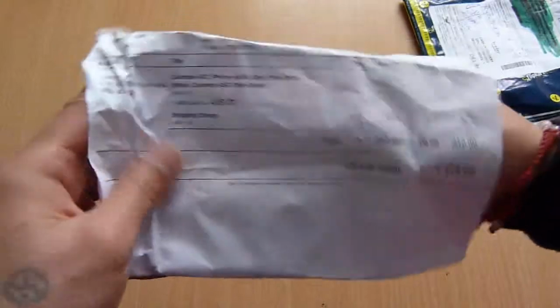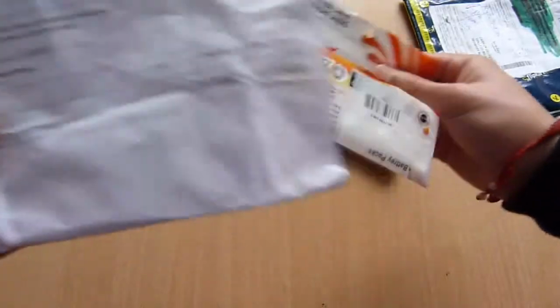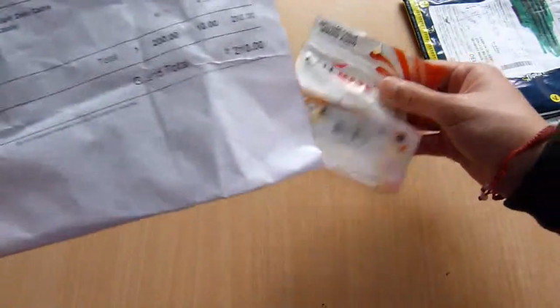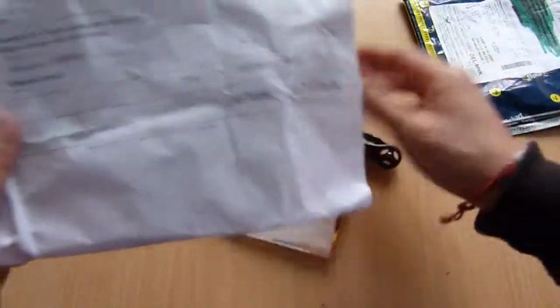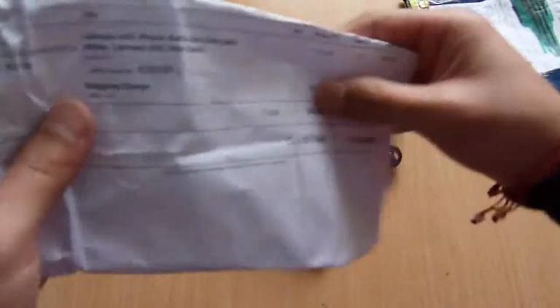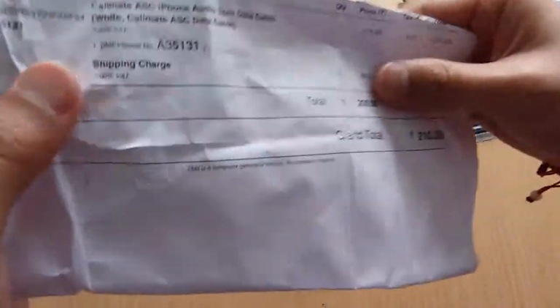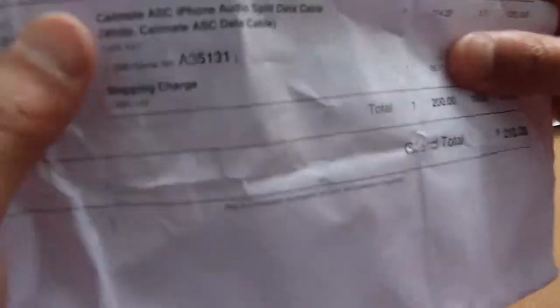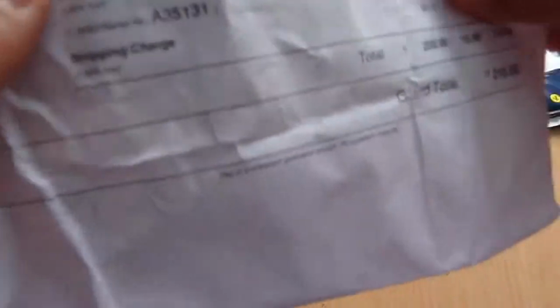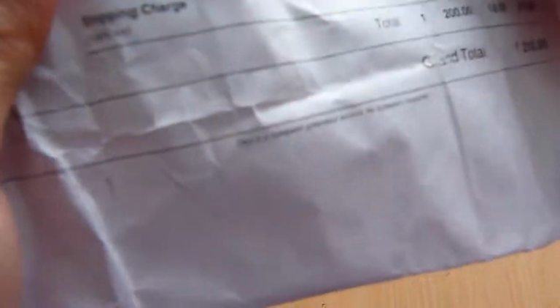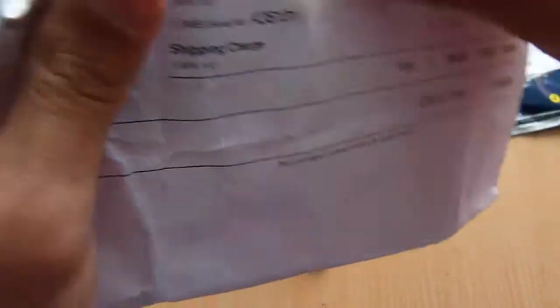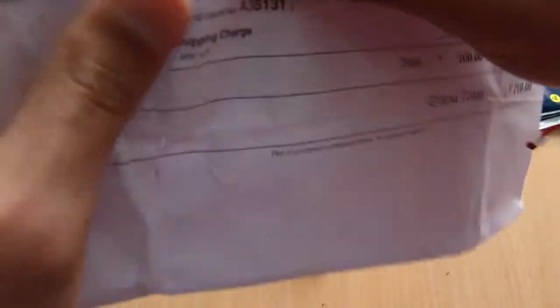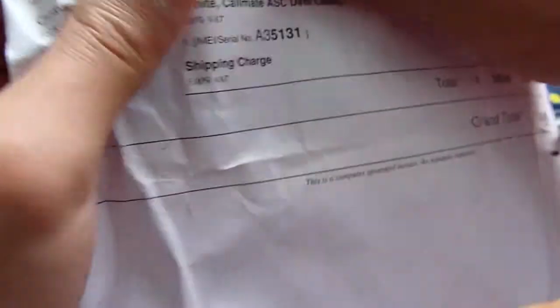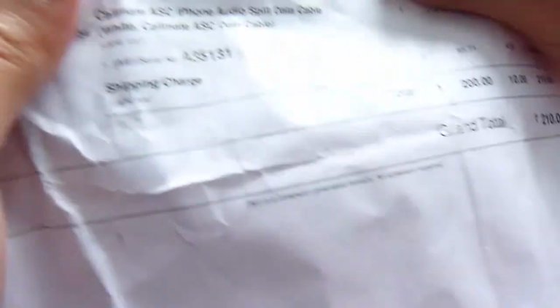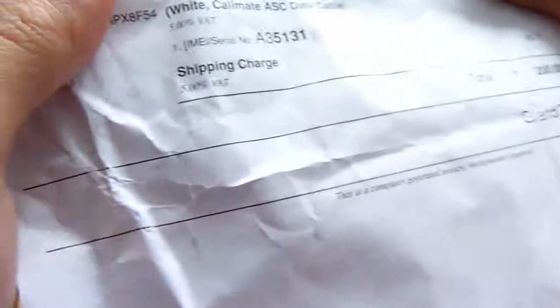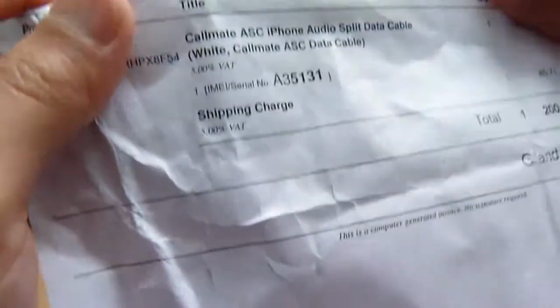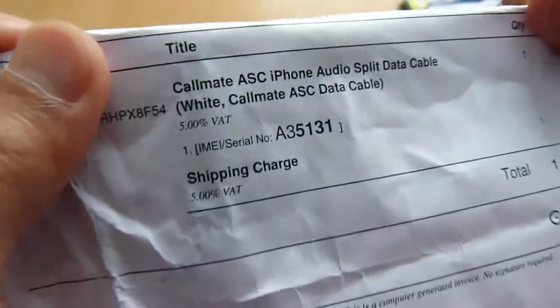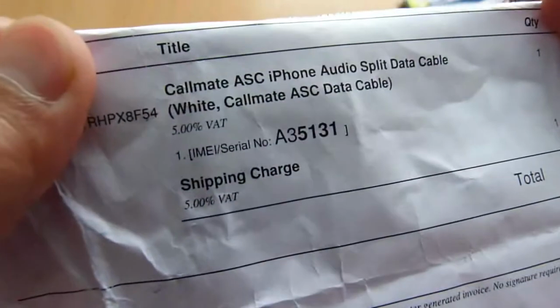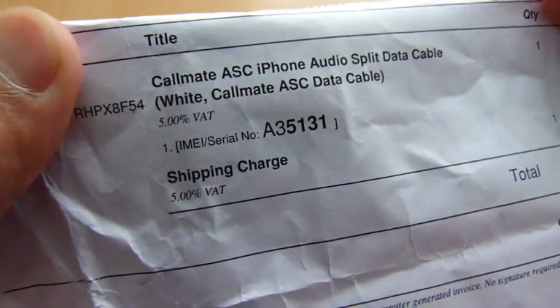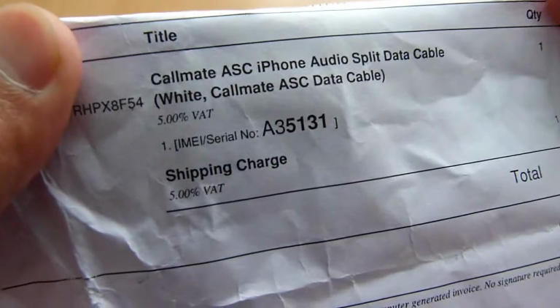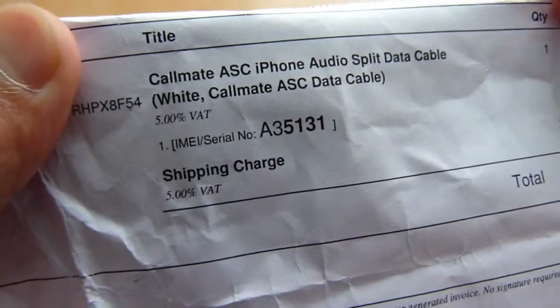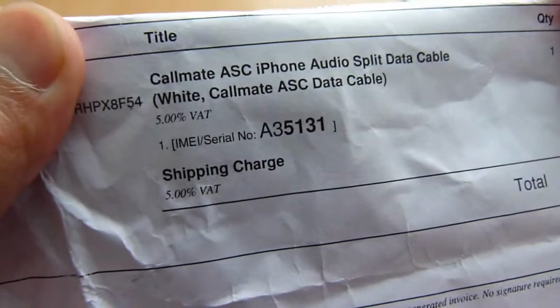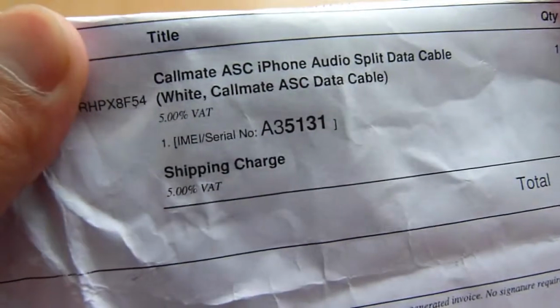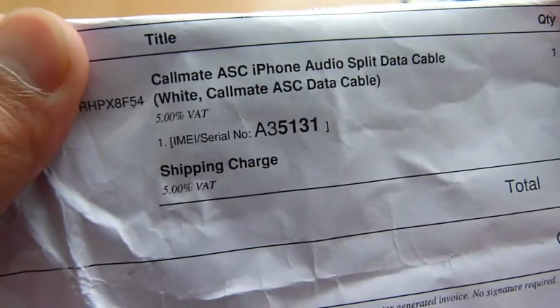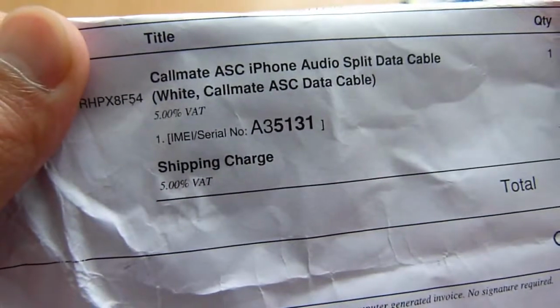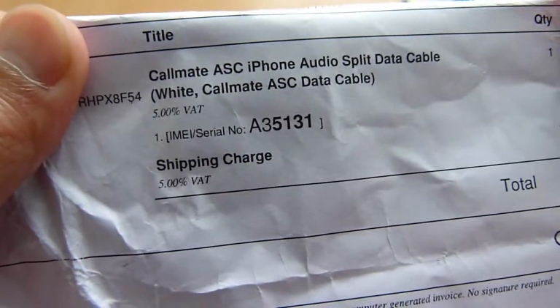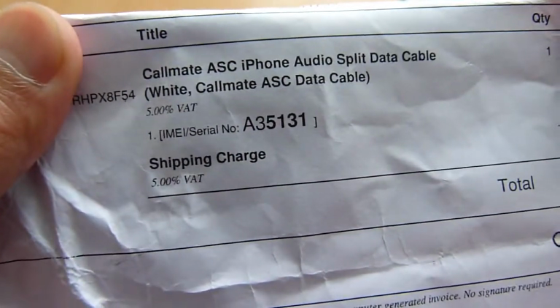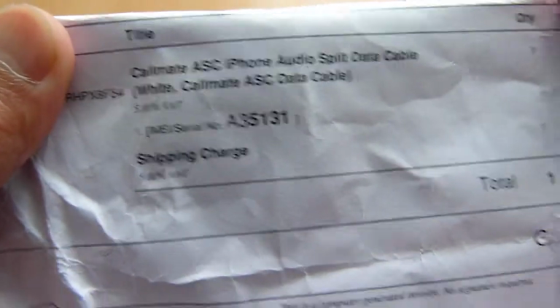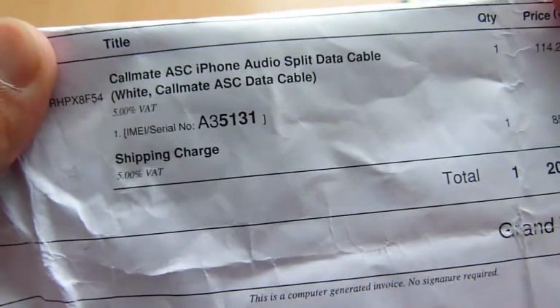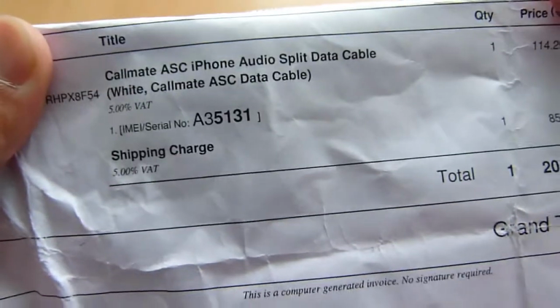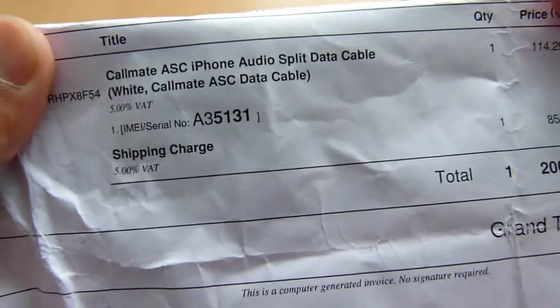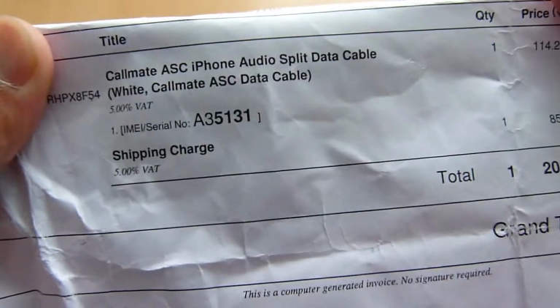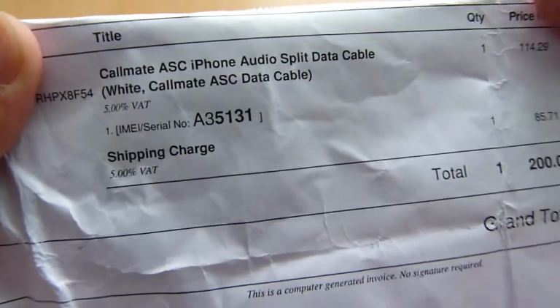Here we go. Call the ESC iPhone or use bit data cable.